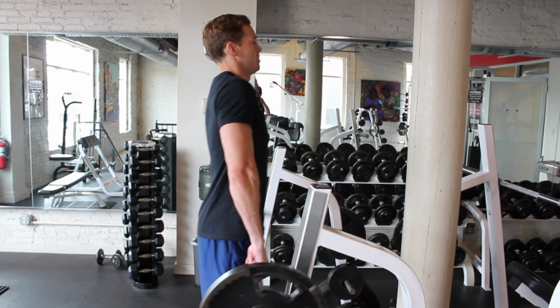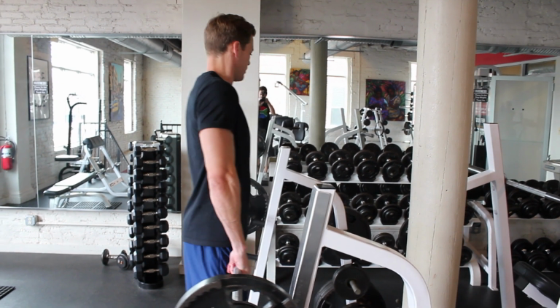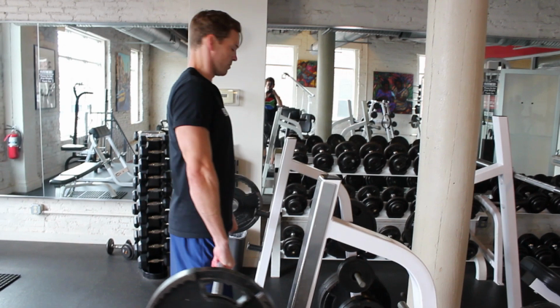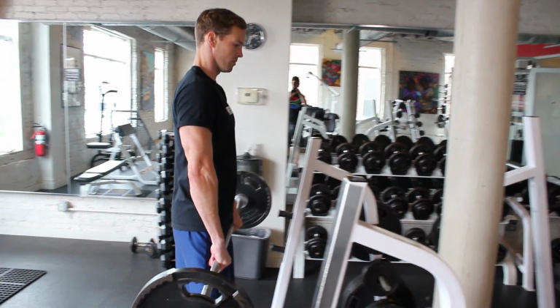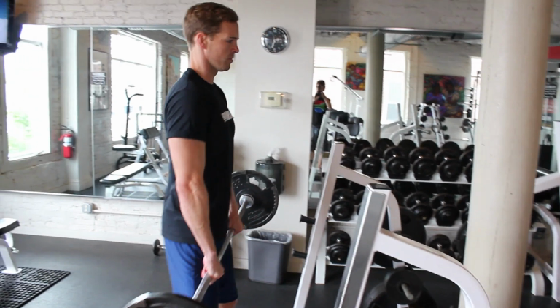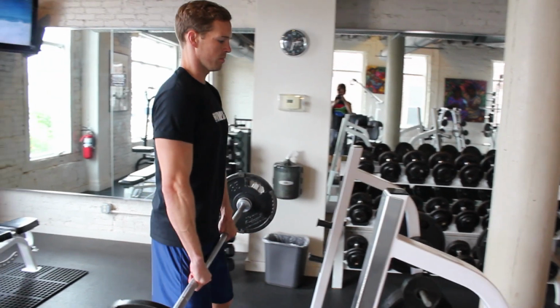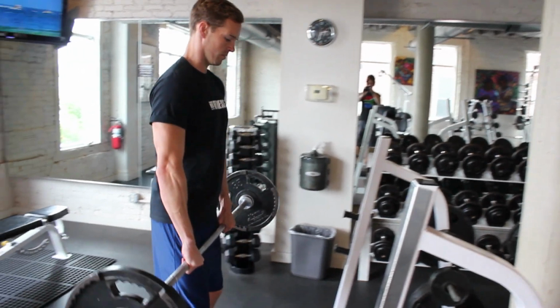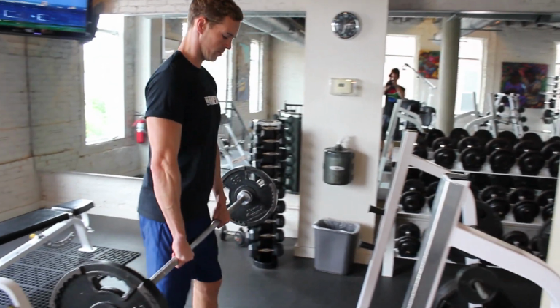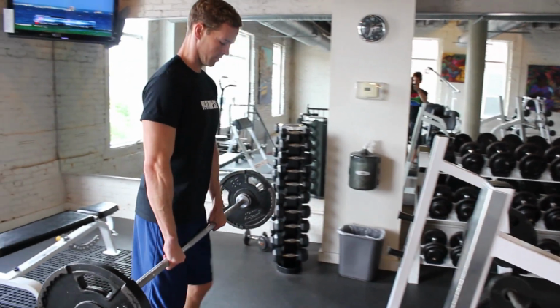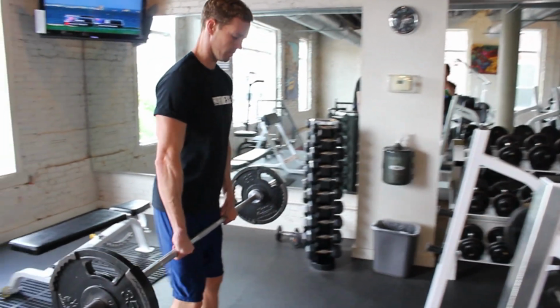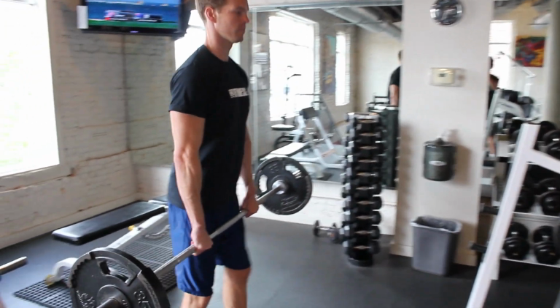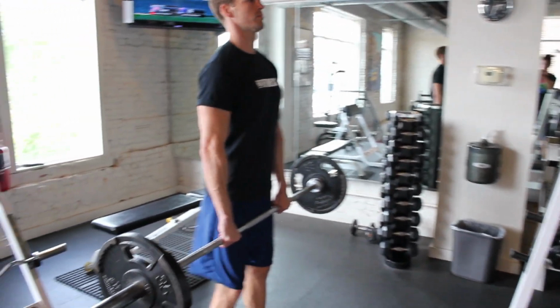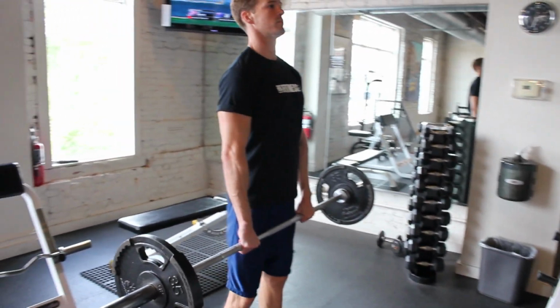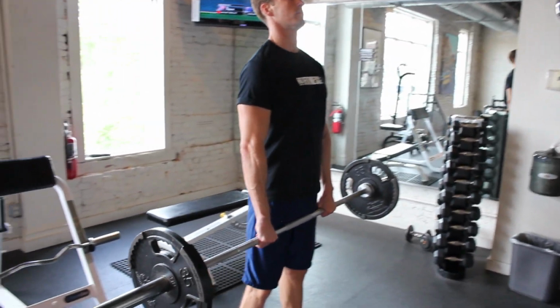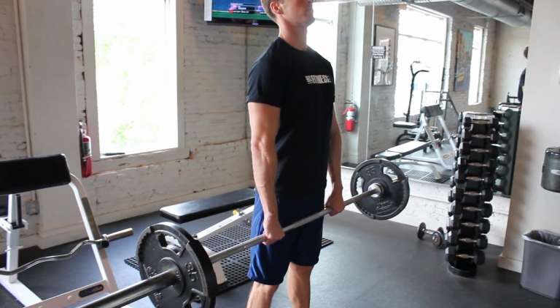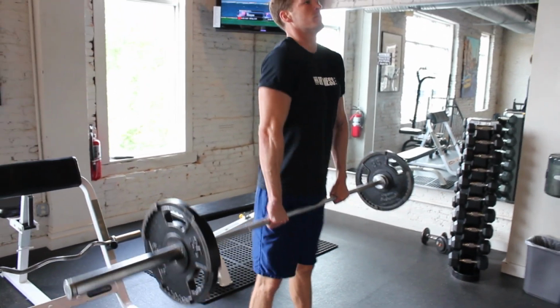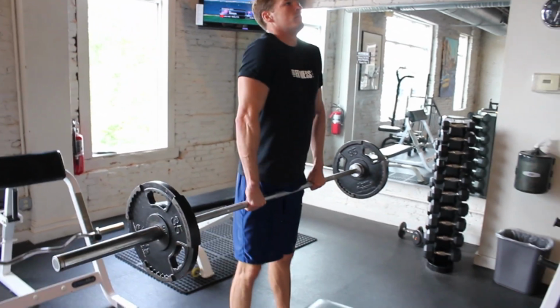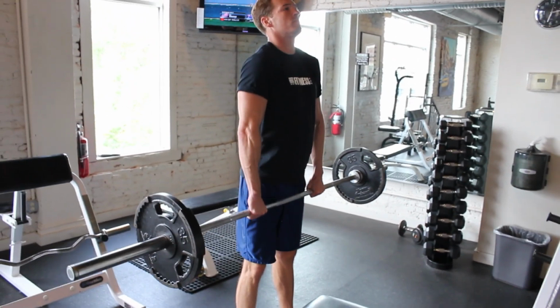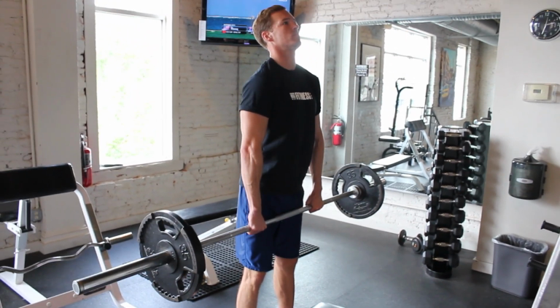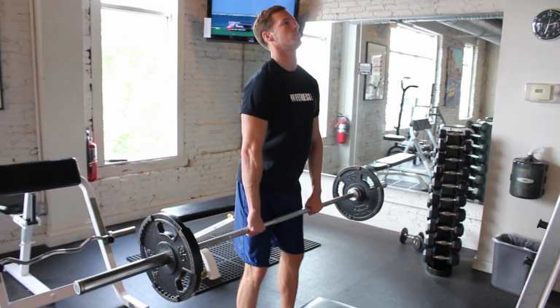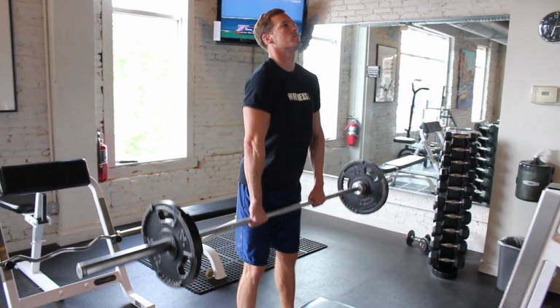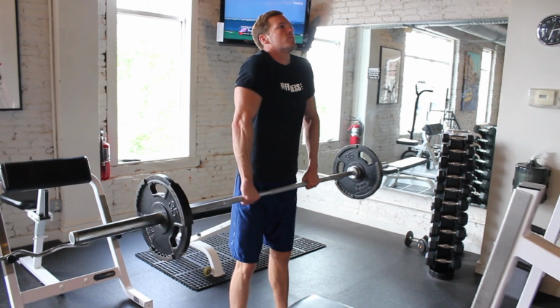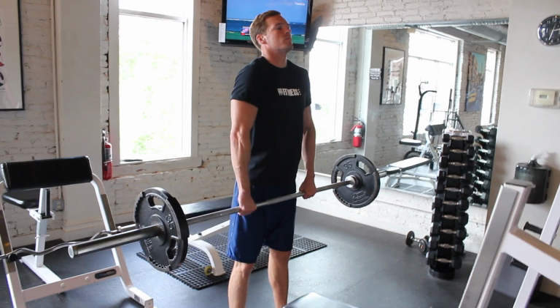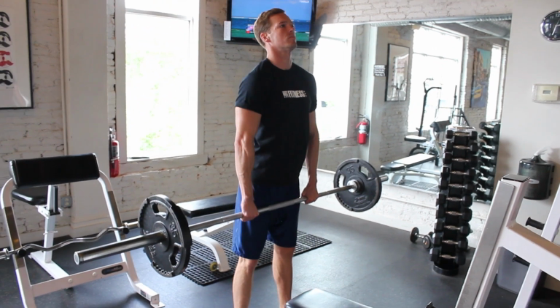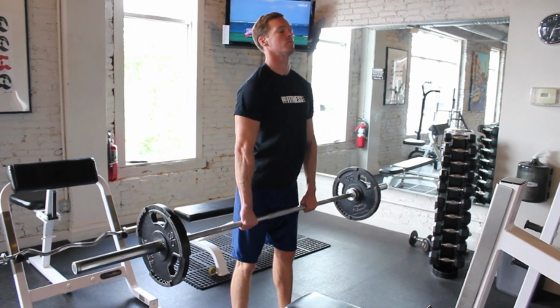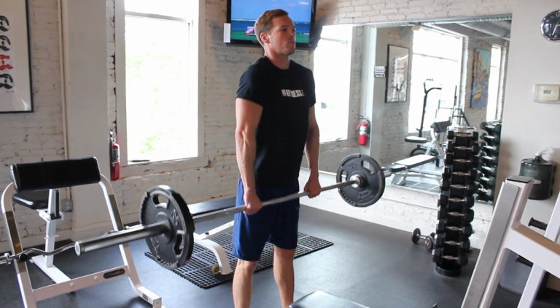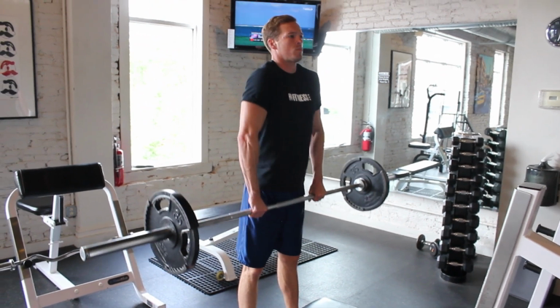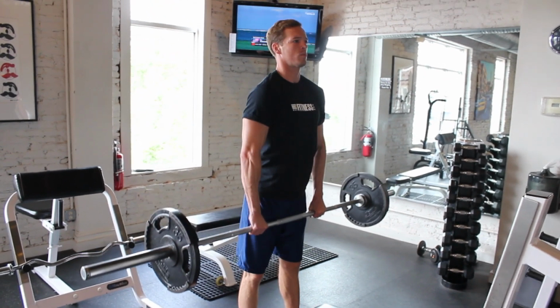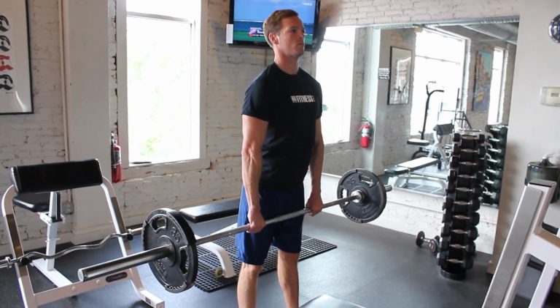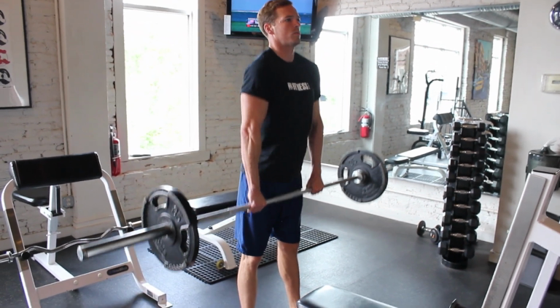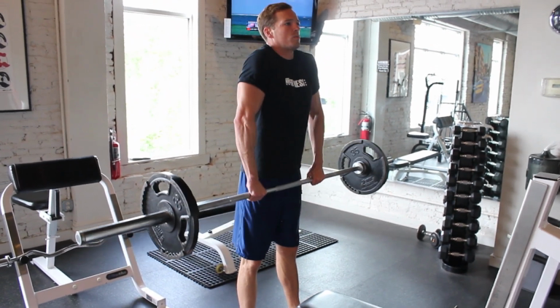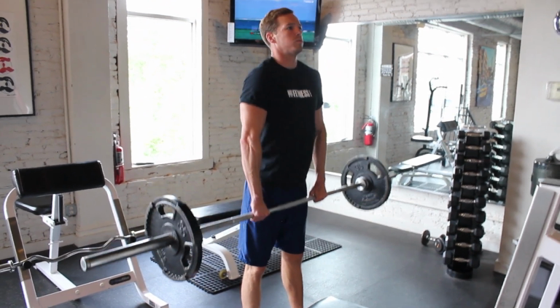Alright, so this is the barbell shrug. You're going to grab the barbell and have your hands shoulder width apart.